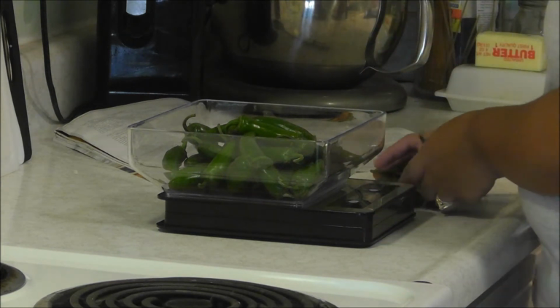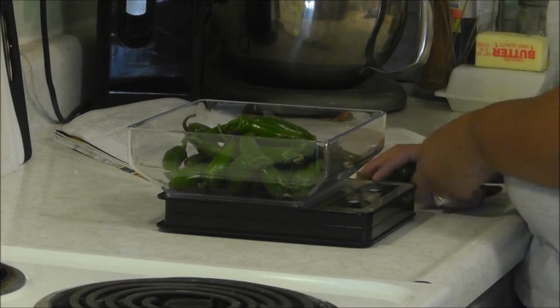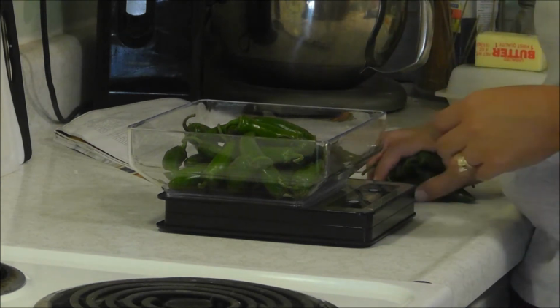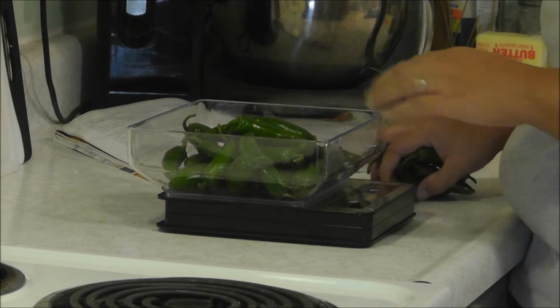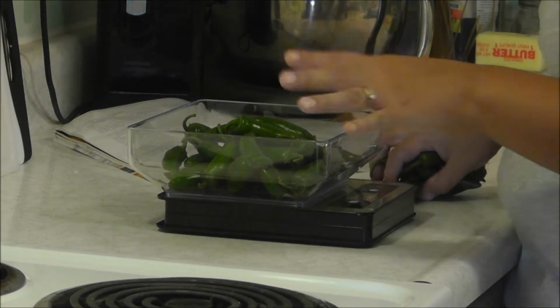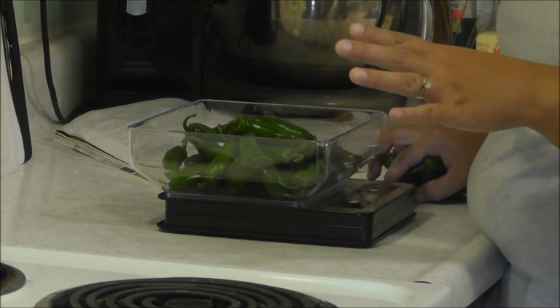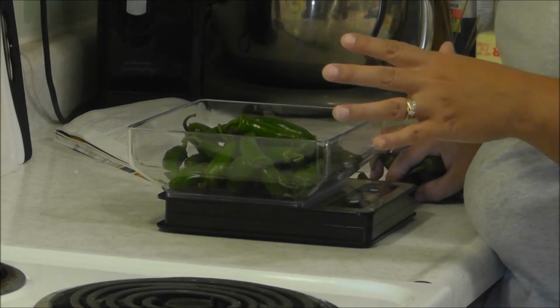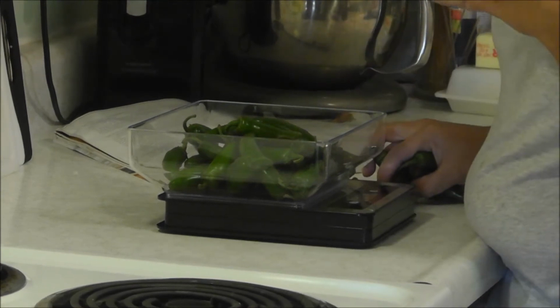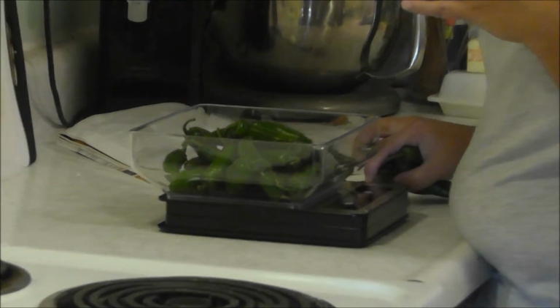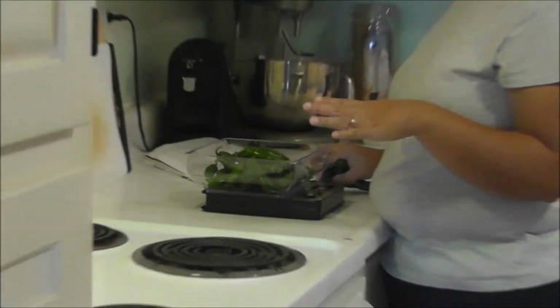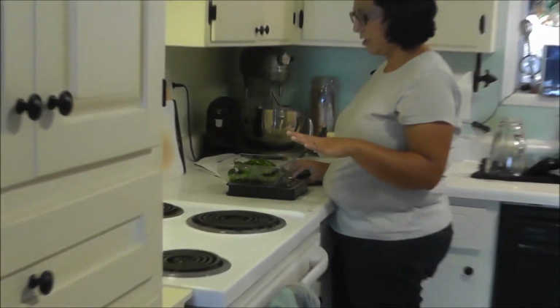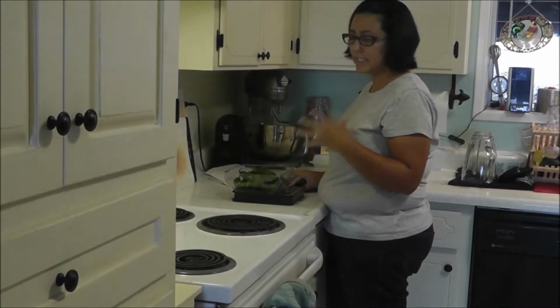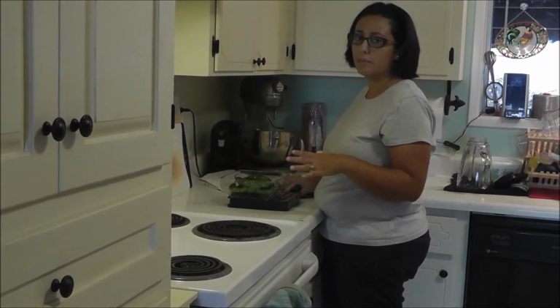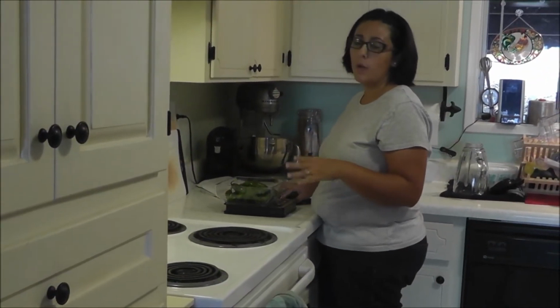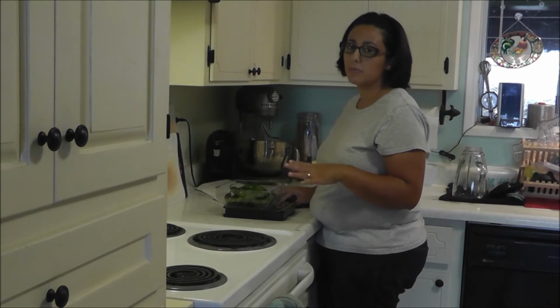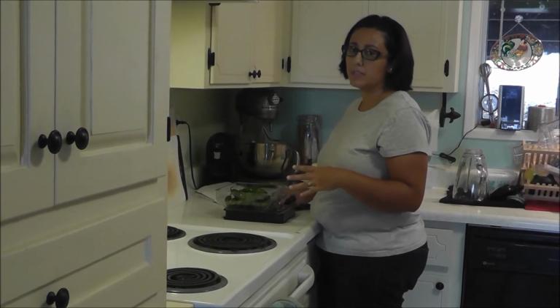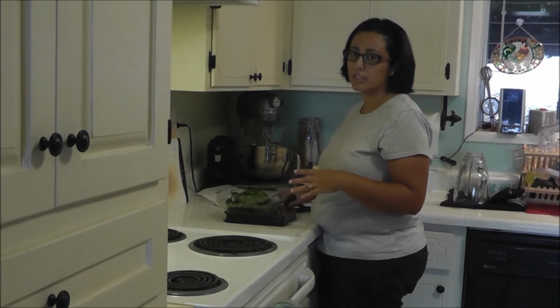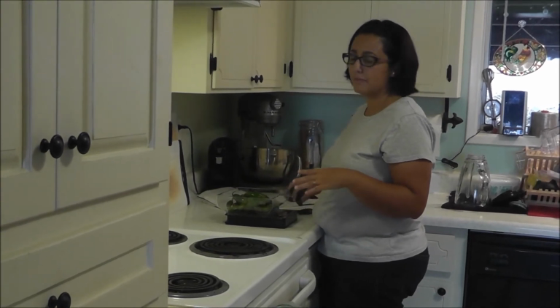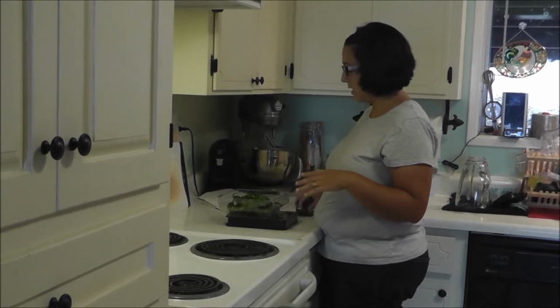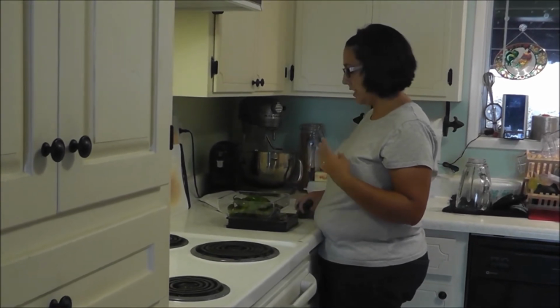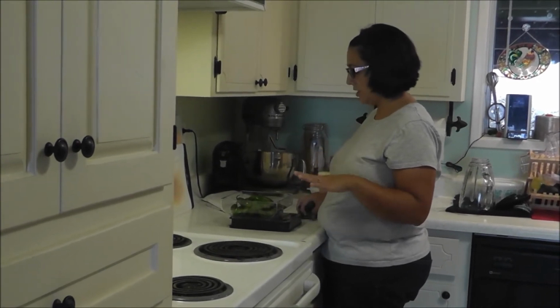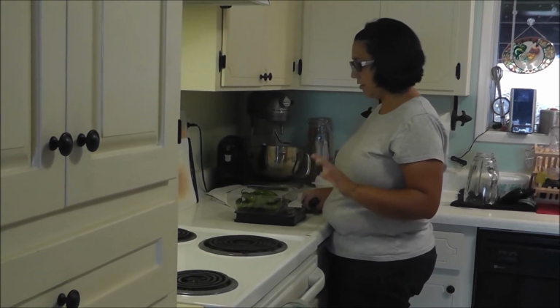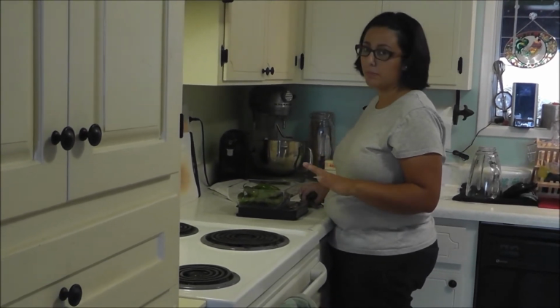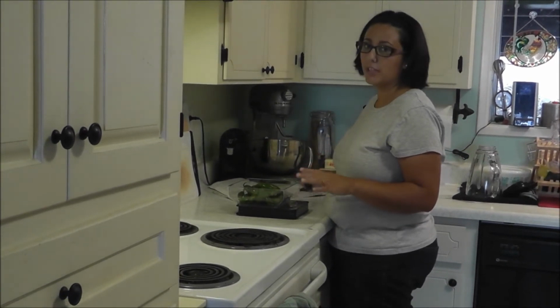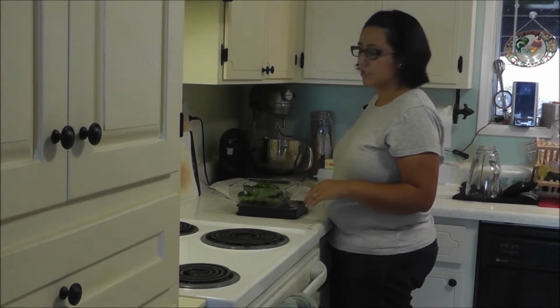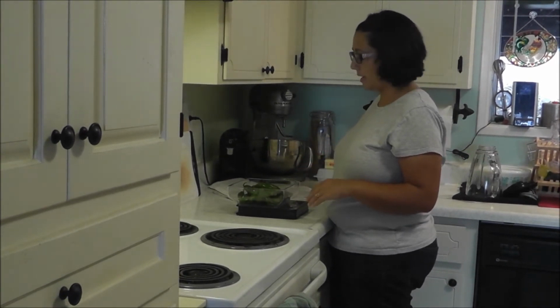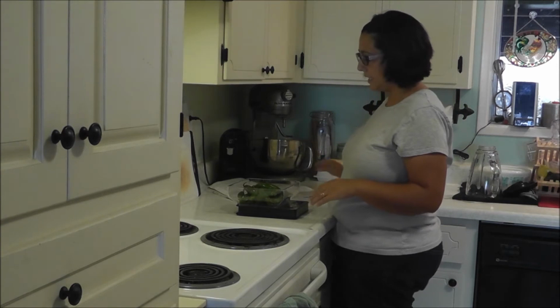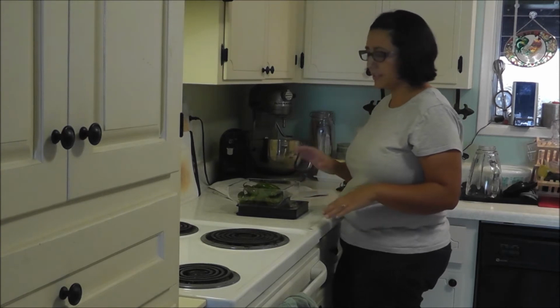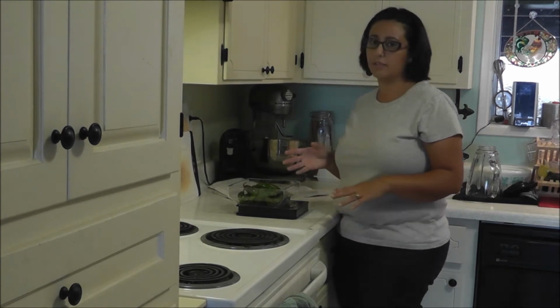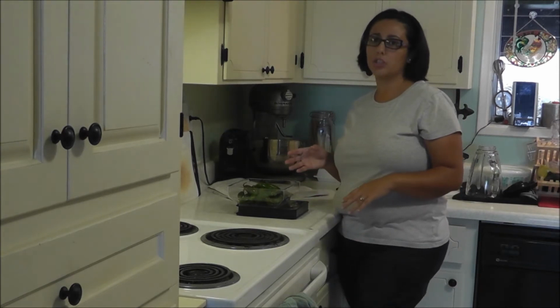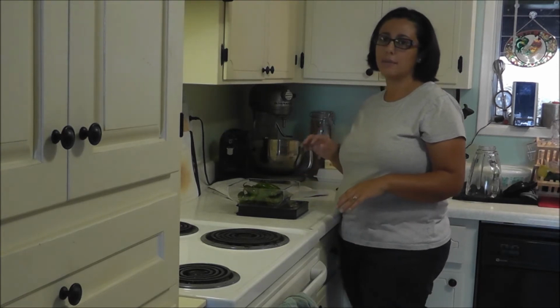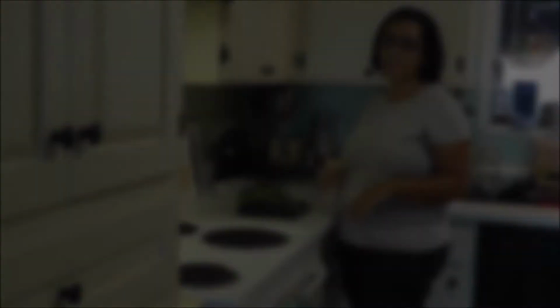Now I'm going to wash these all up and take the stems off and seed them — with gloves on, or else my face and anything I touch with my hands is going to be burning. So the next process is to wash, stem, and seed.